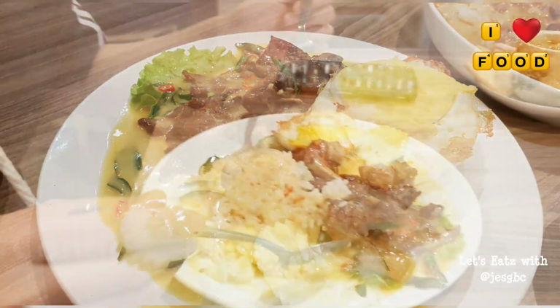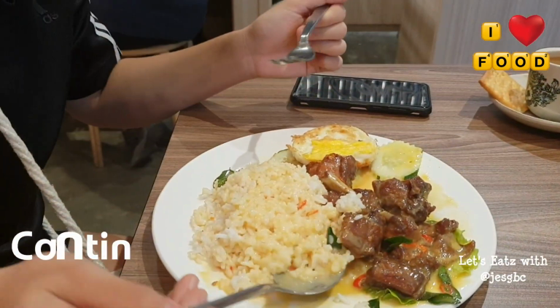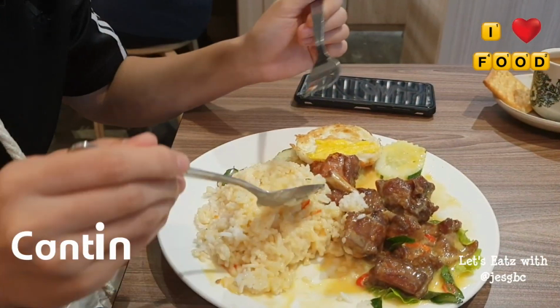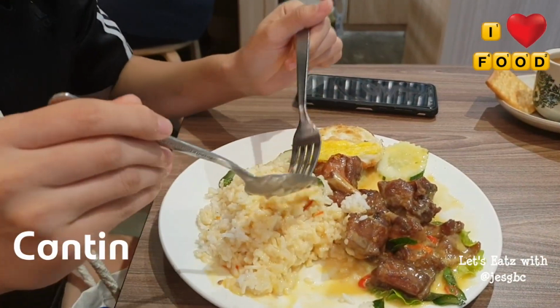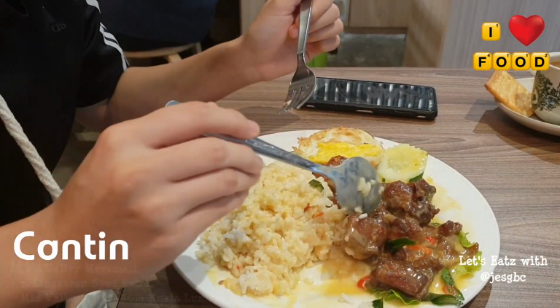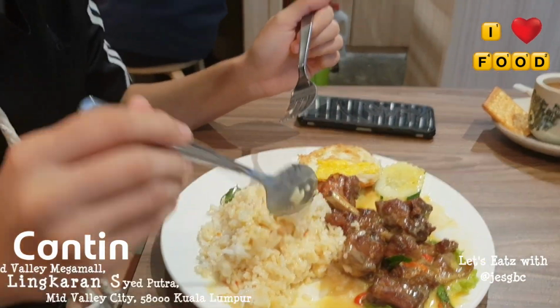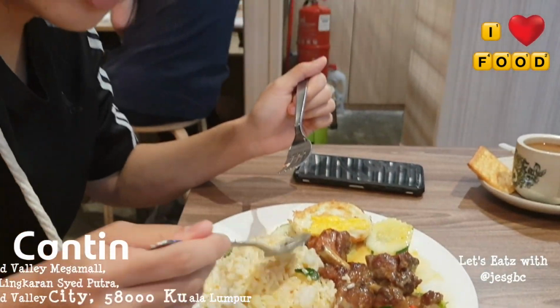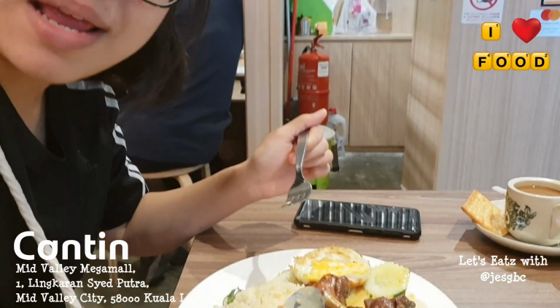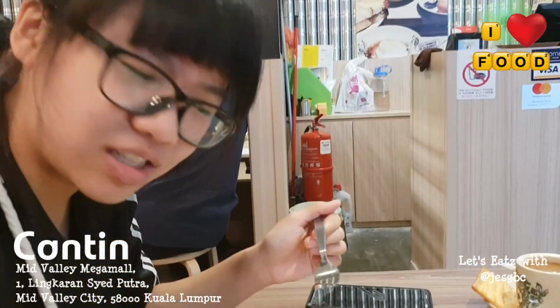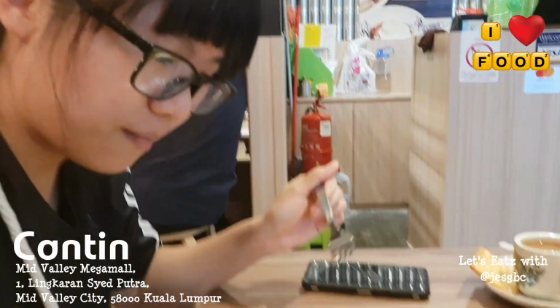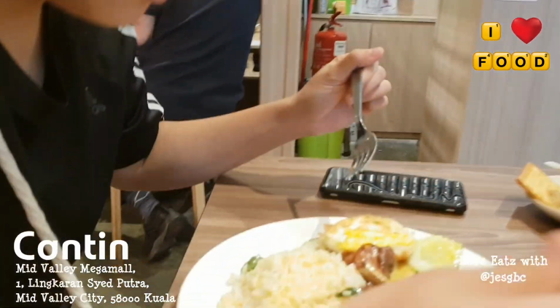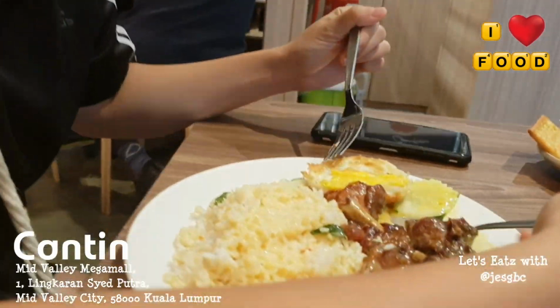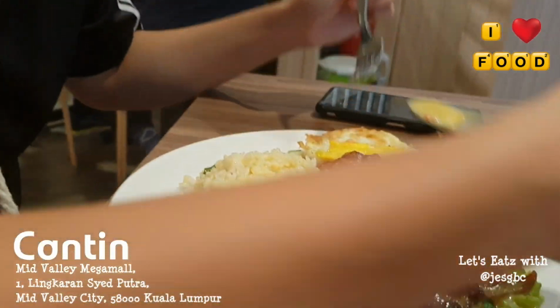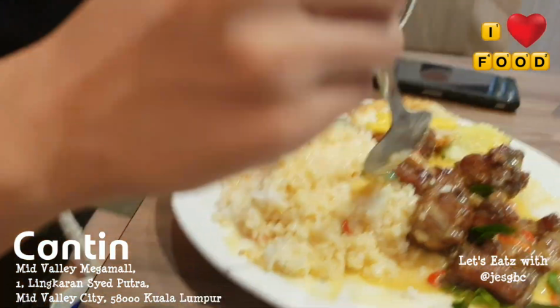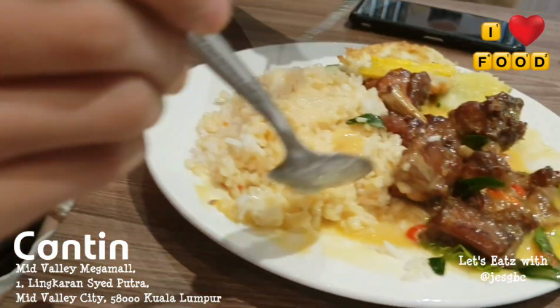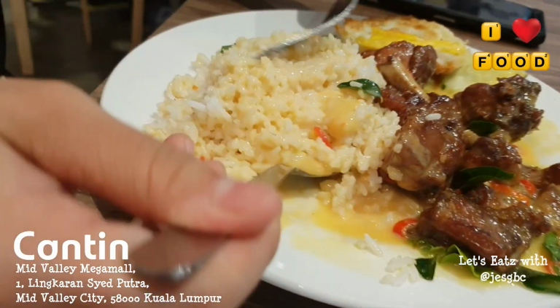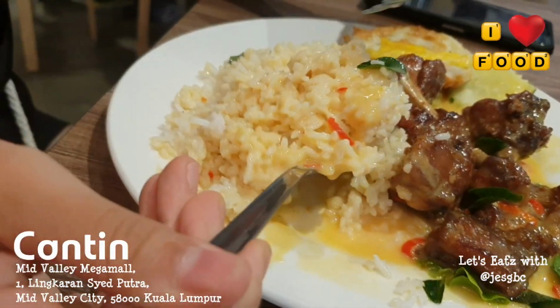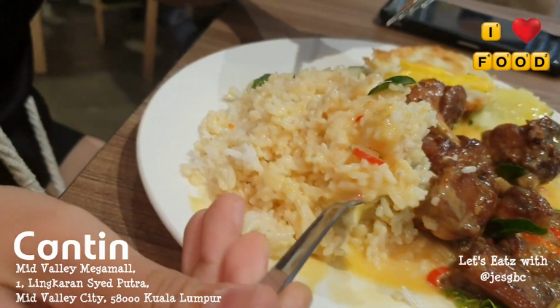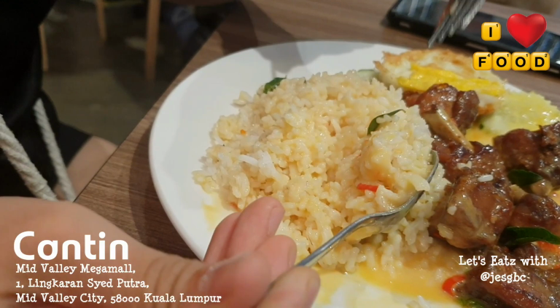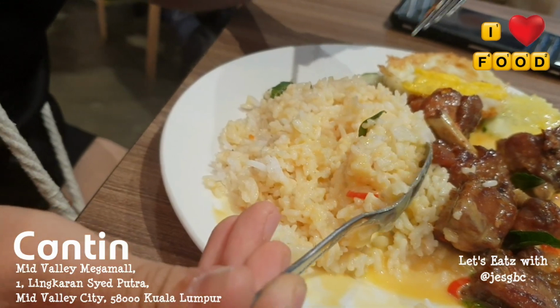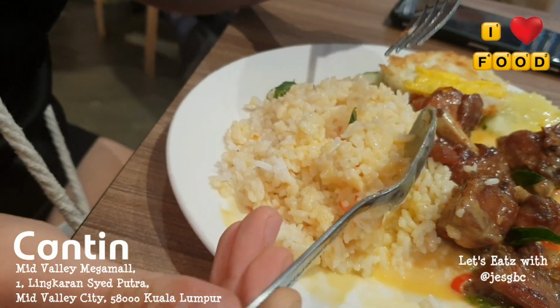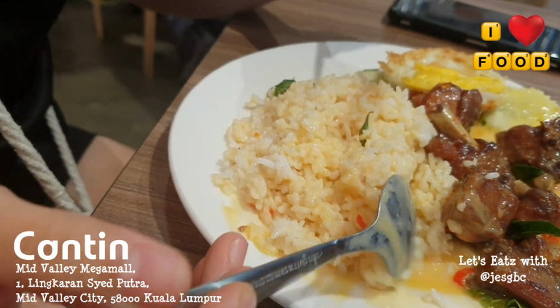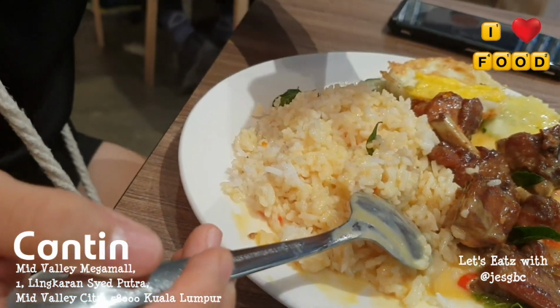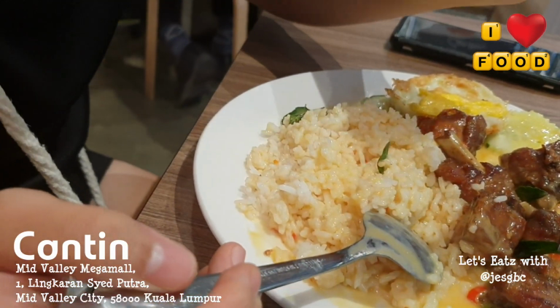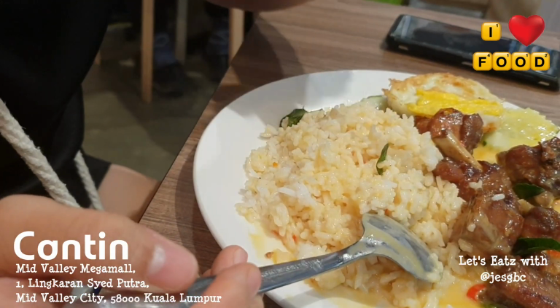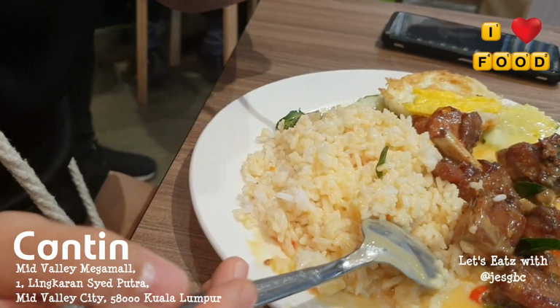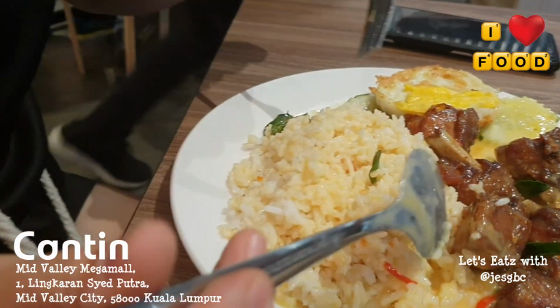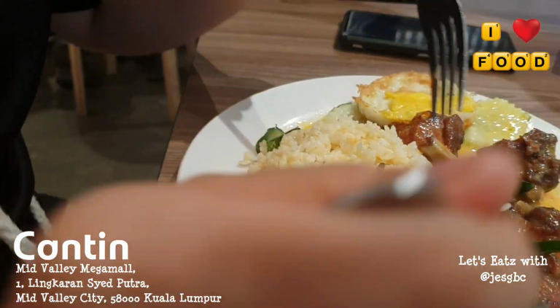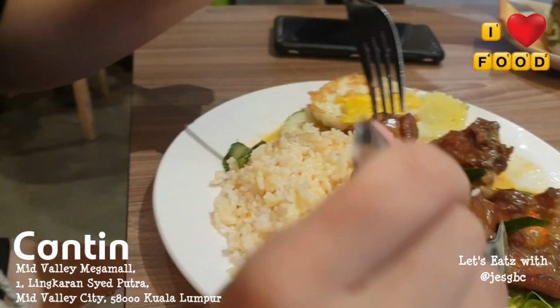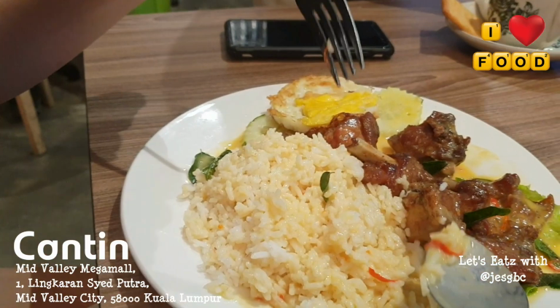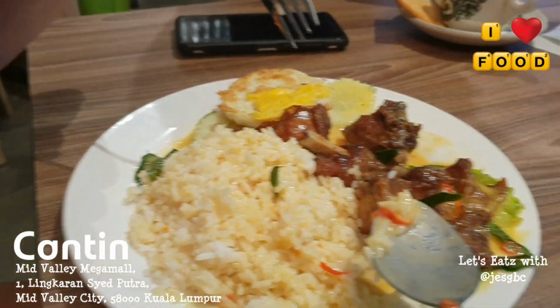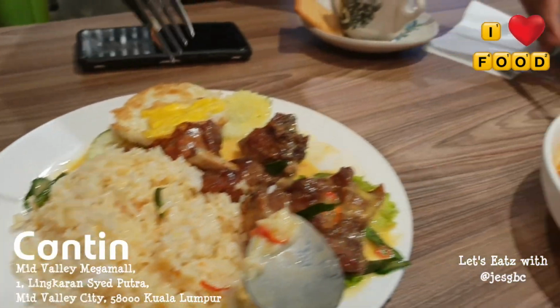The dish that I ordered, this is the butter creamy butter chicken, which I mix it with the rice. You can see the rice is soaked with the butter, and it comes with curry leaves, chili padi, and another dish.